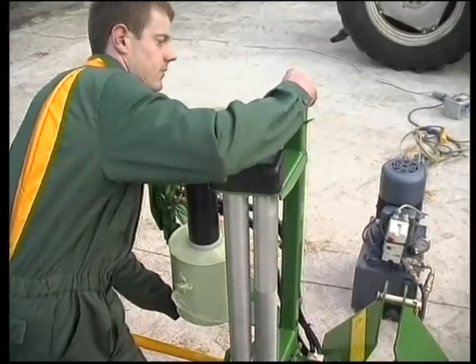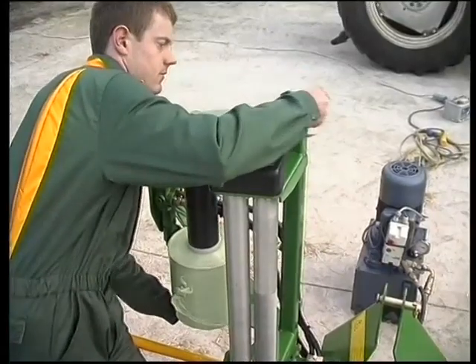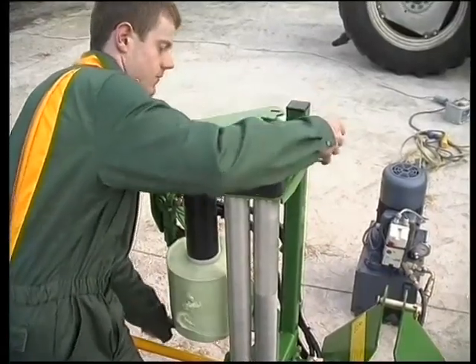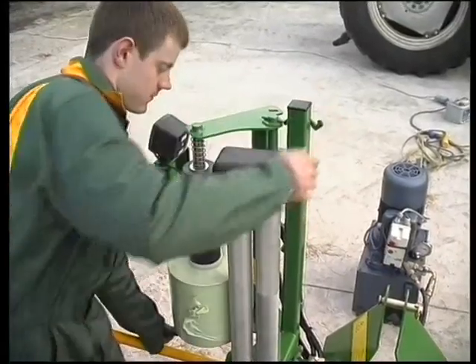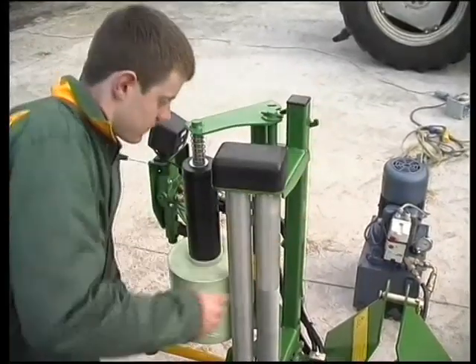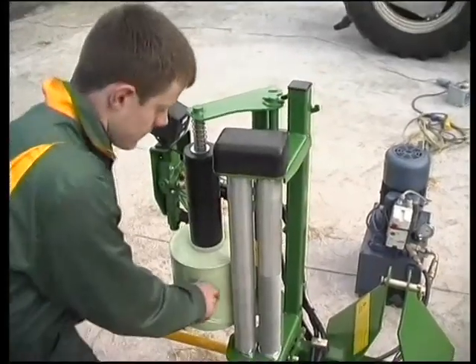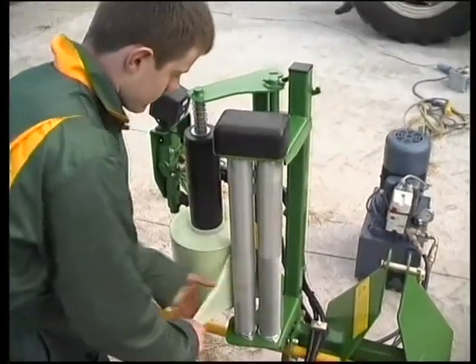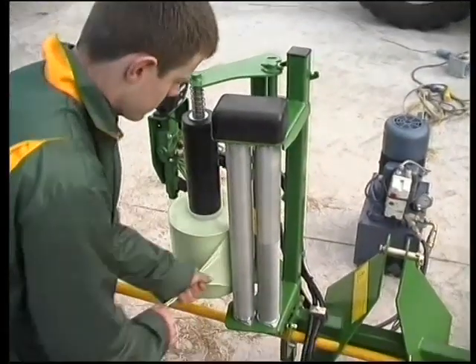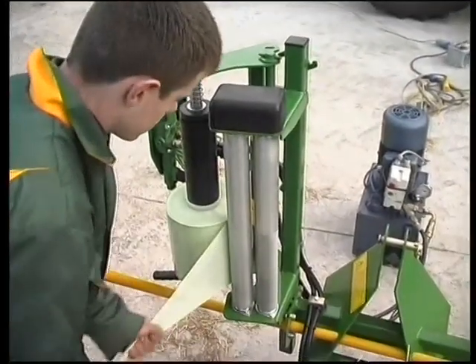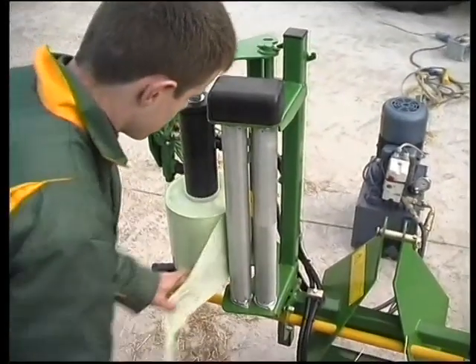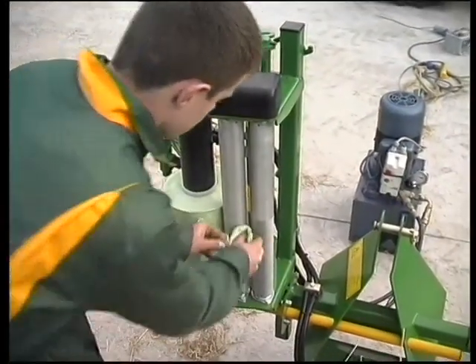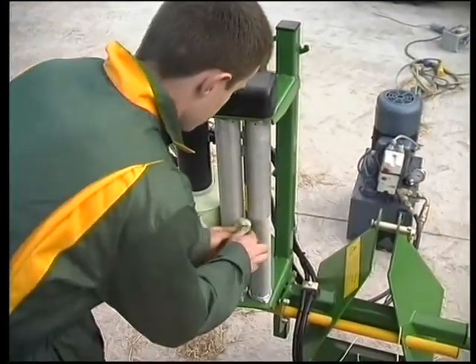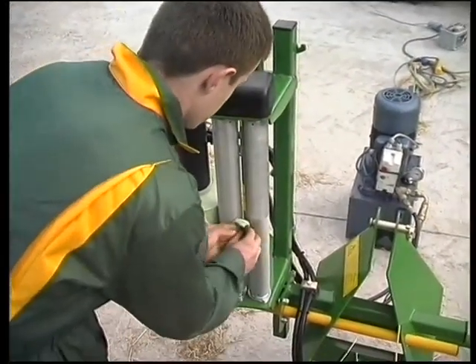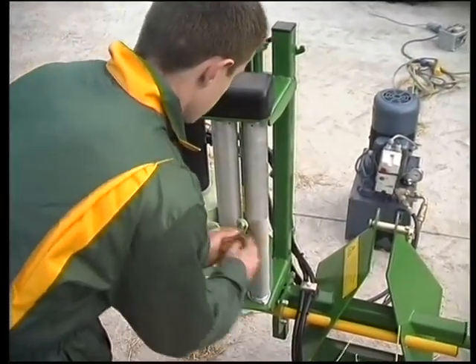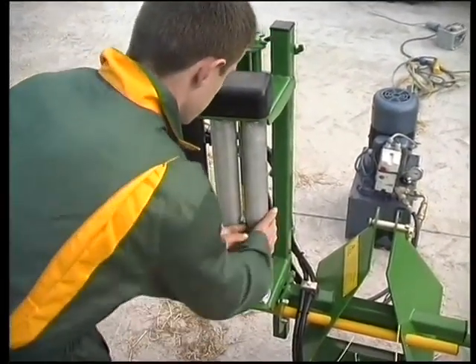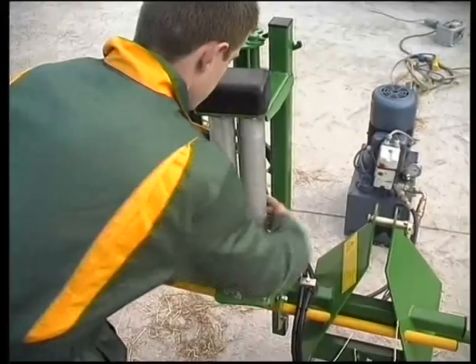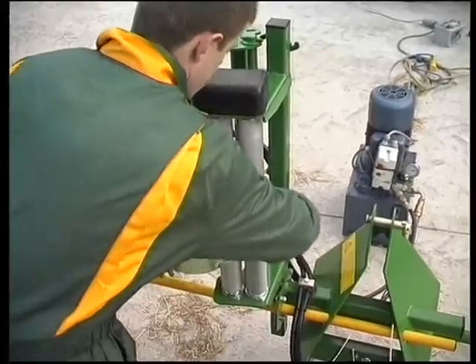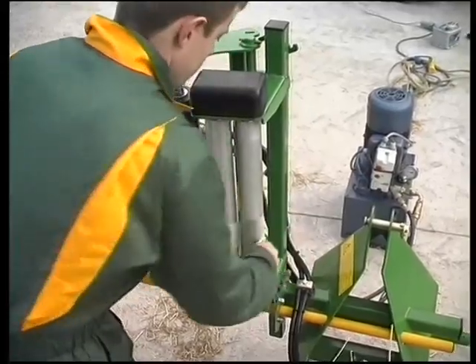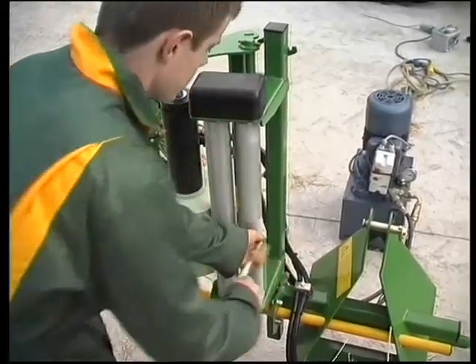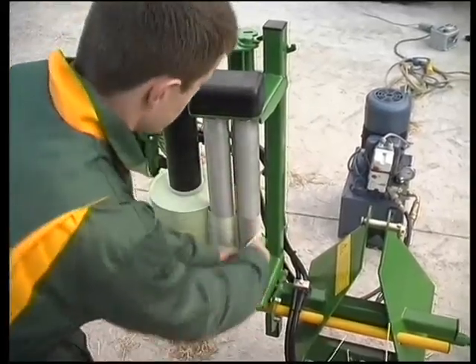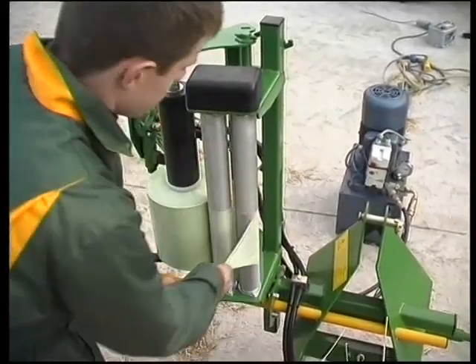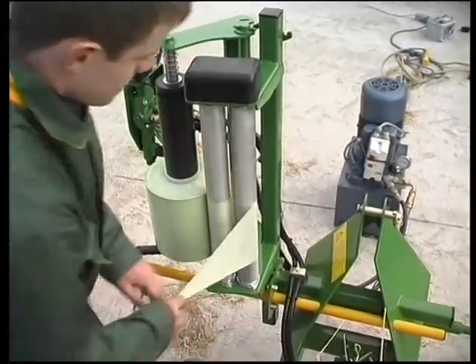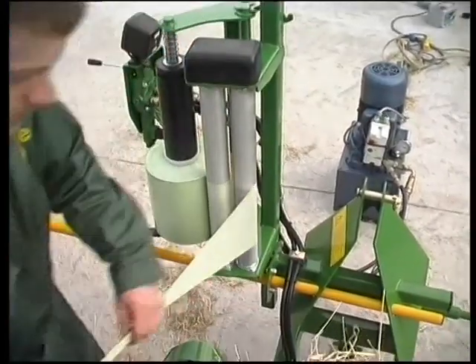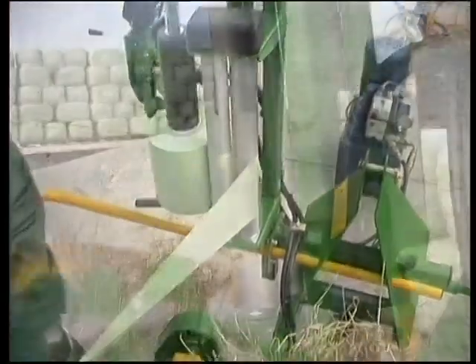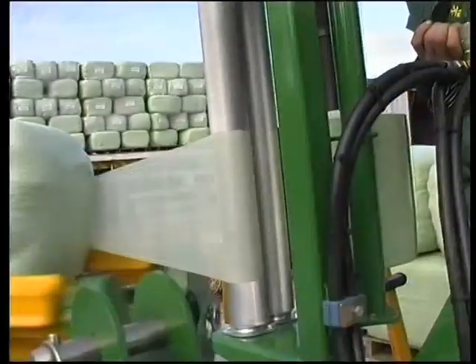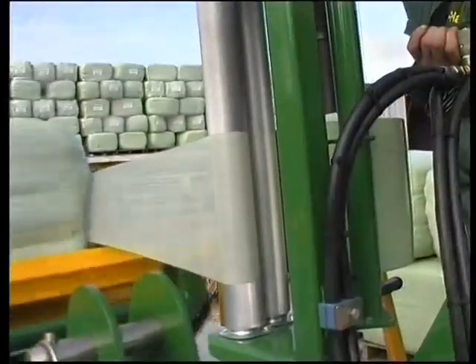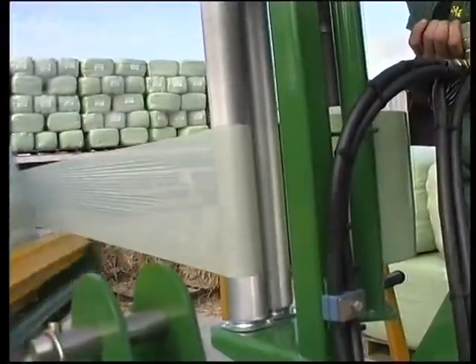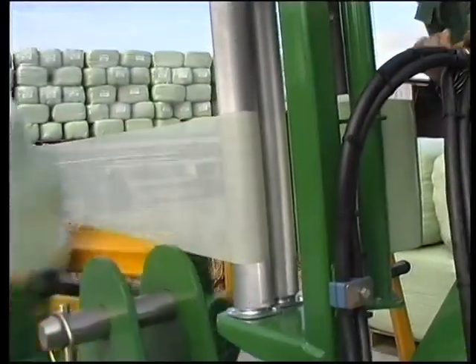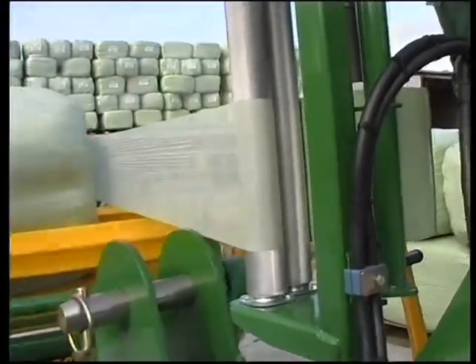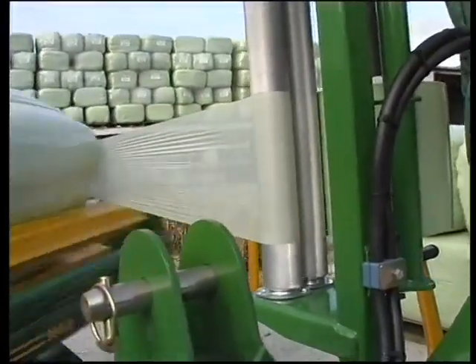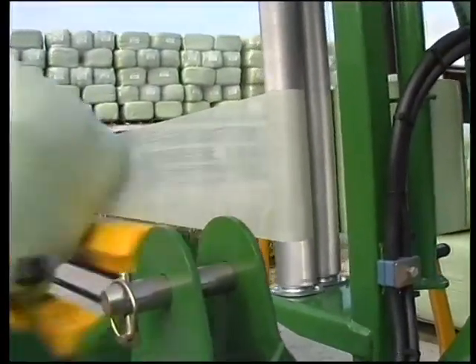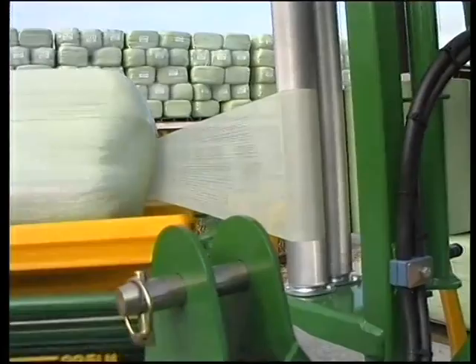Correct film application is also assured by the precise design of the easy-loading aluminium dispenser, which constantly maintains a consistent stretch throughout the wrapping cycle.